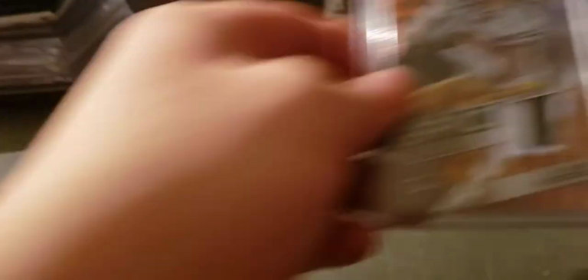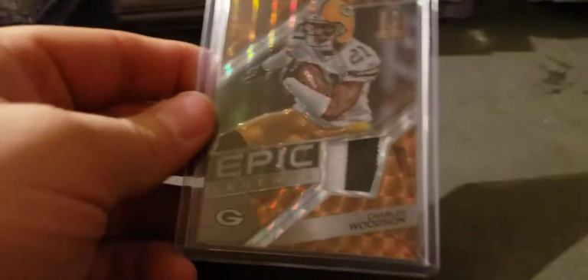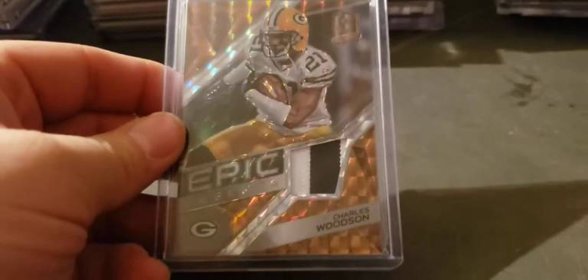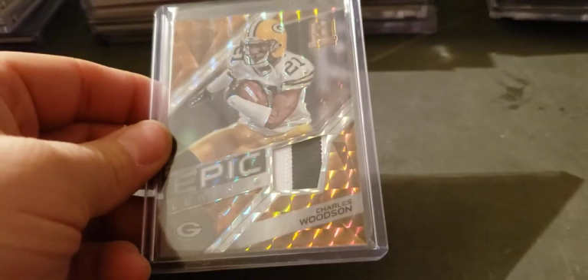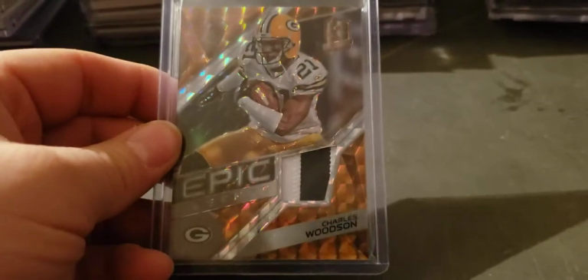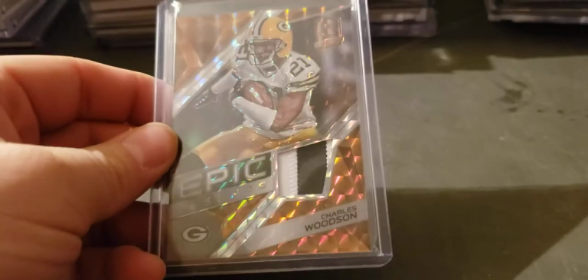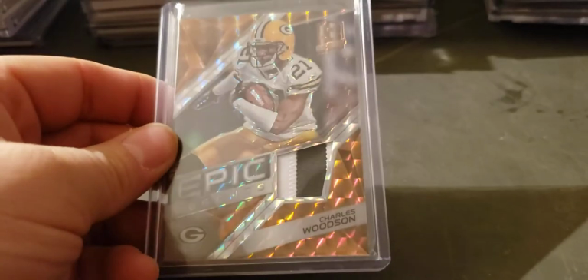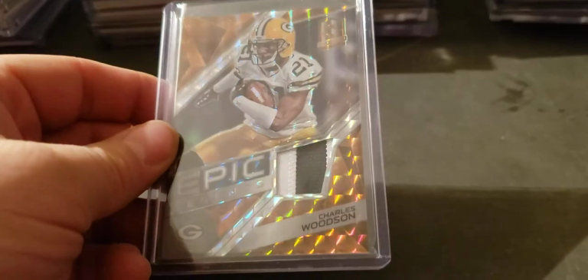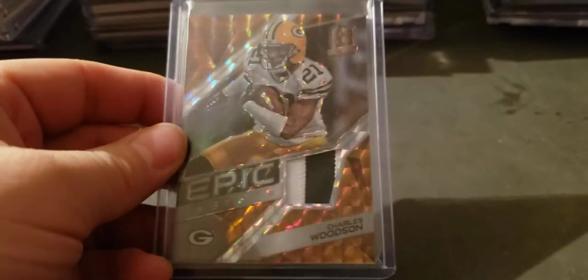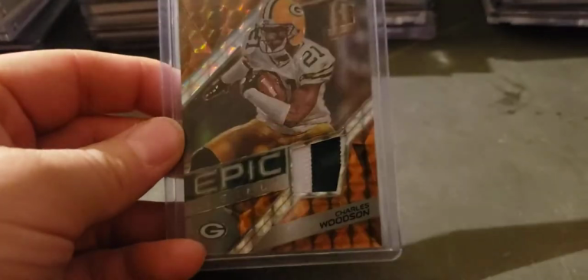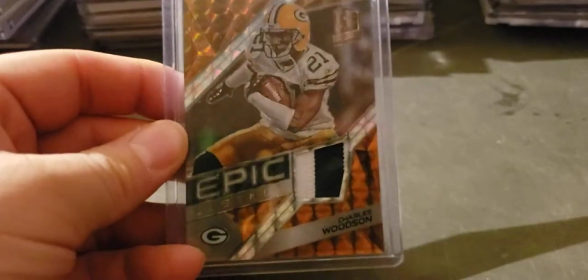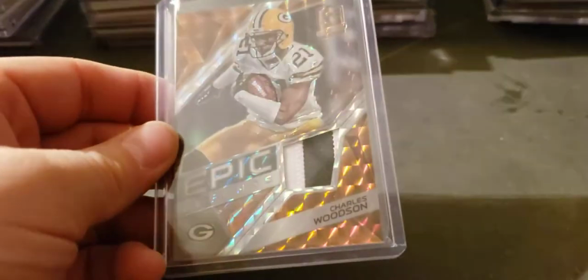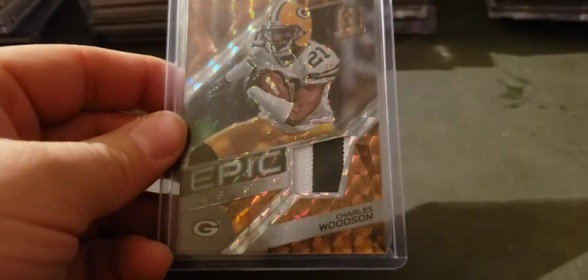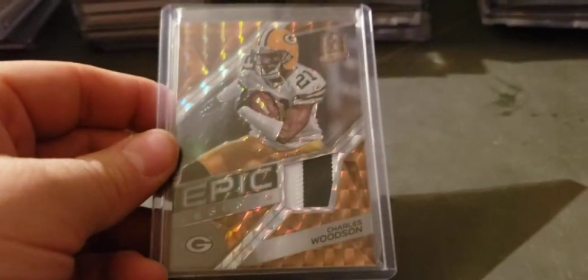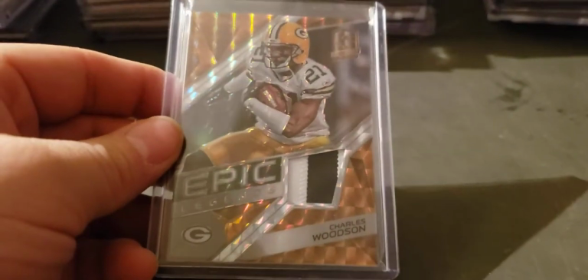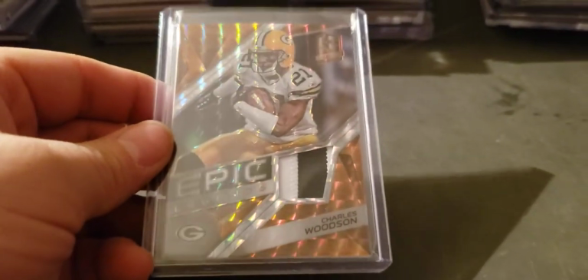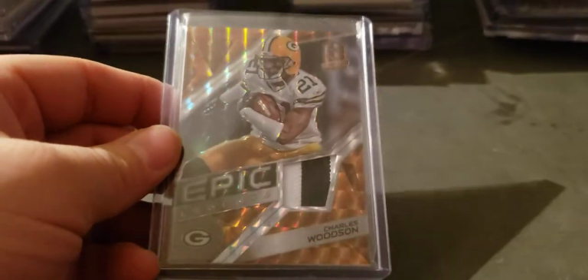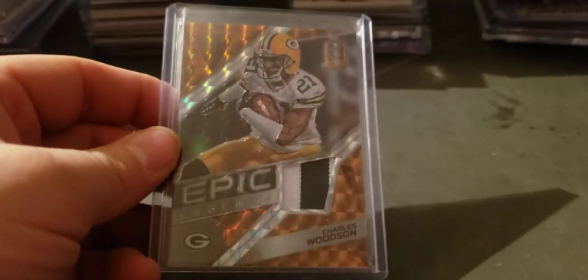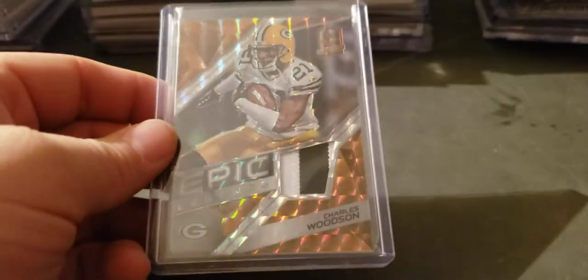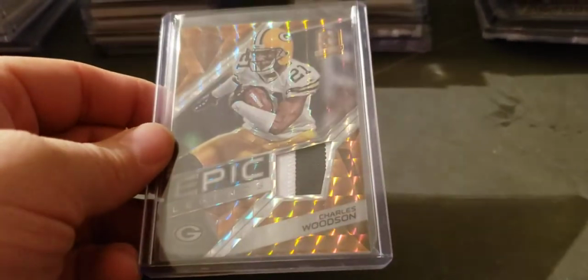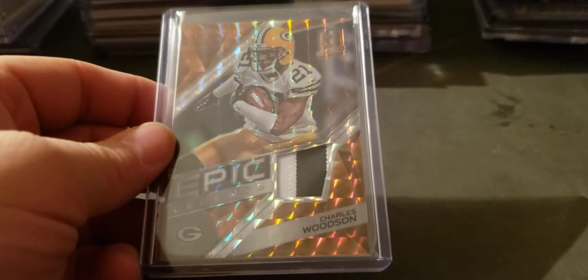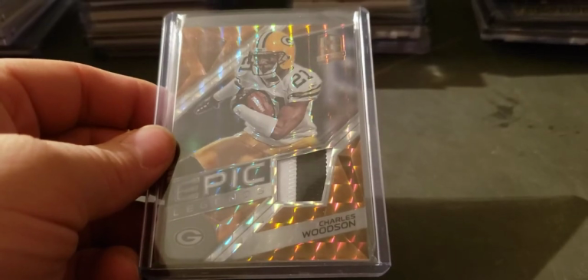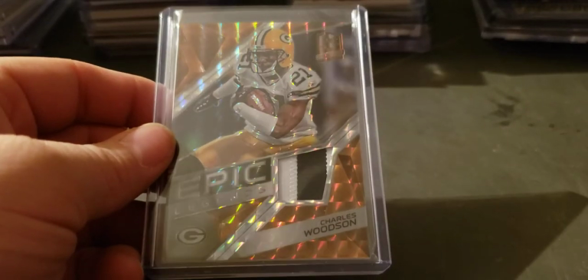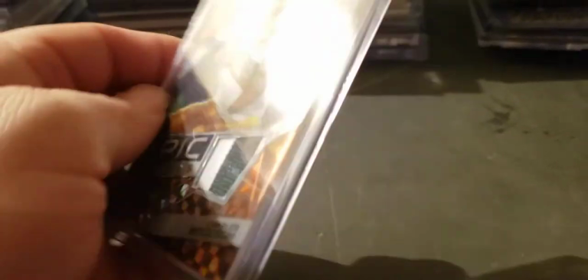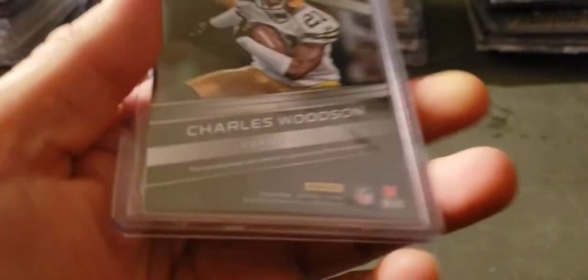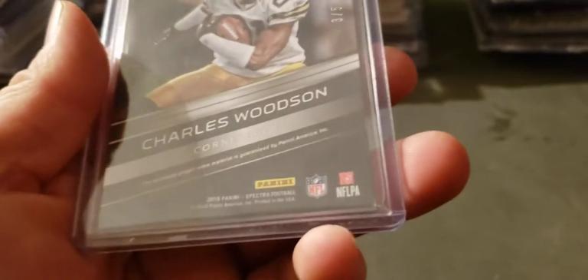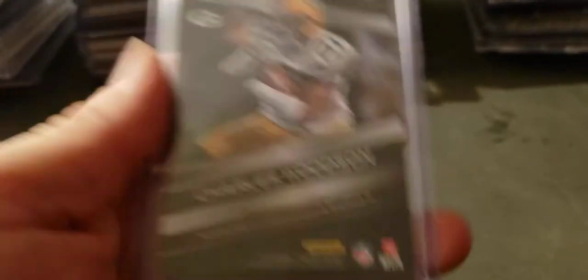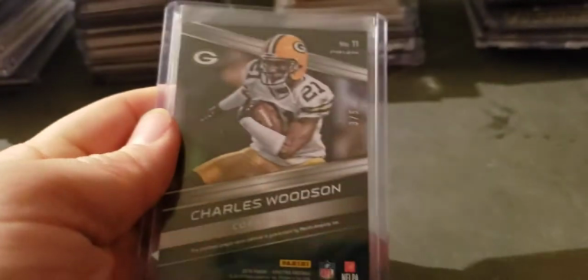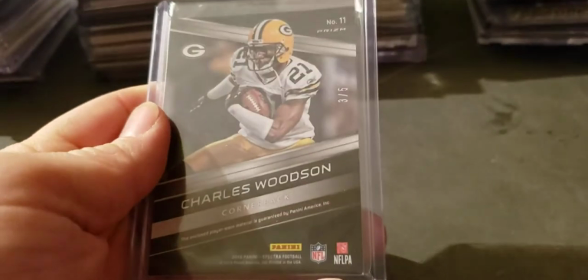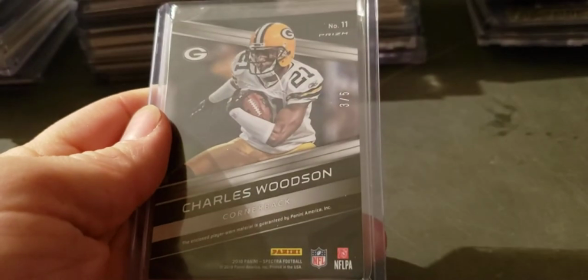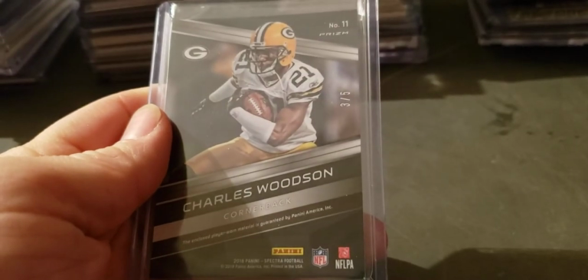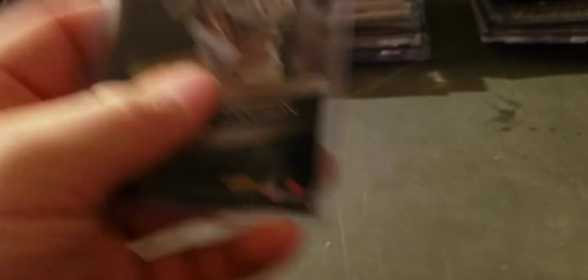This is player-used, so it's okay for me — maybe for you it's a nice enough card. Charles Woodson Spectra, numbered to five.